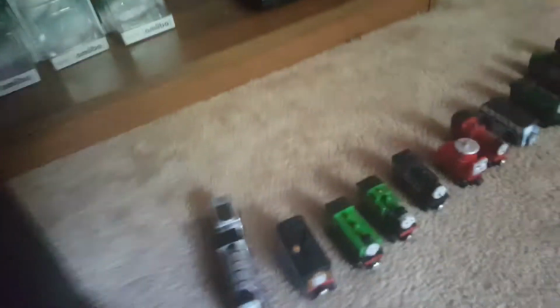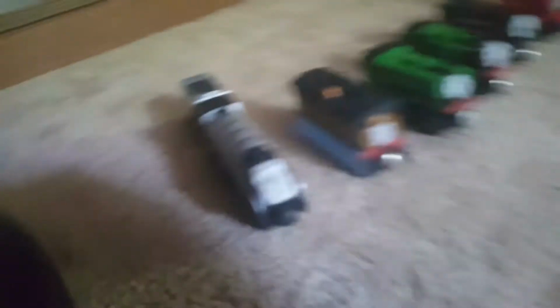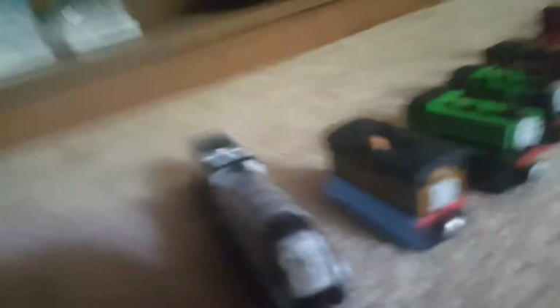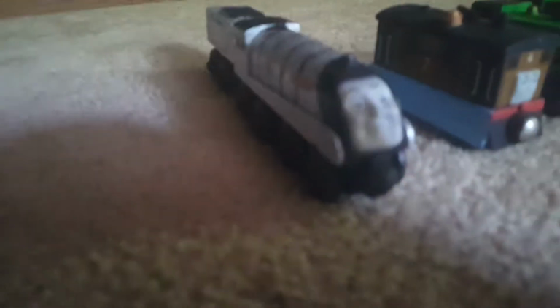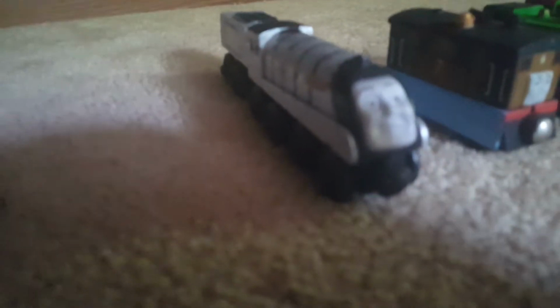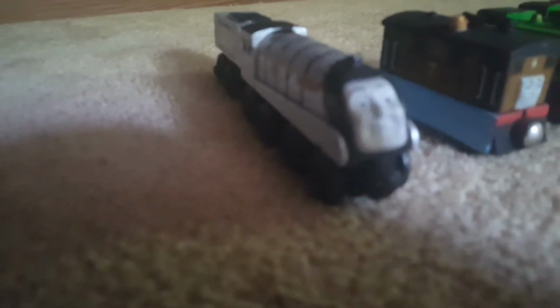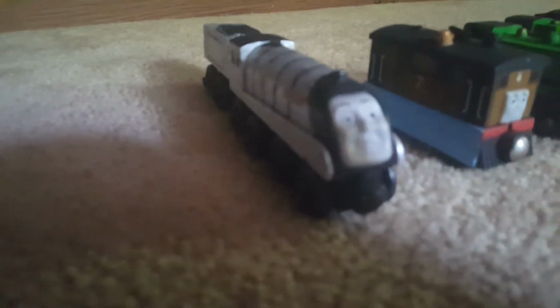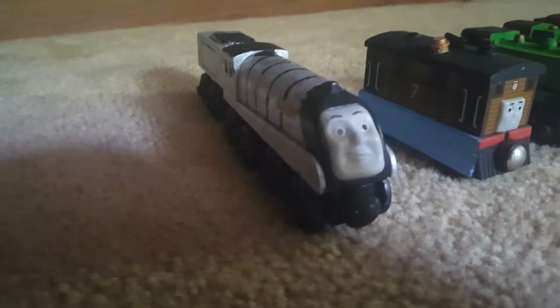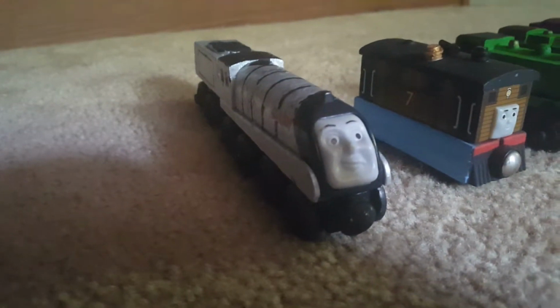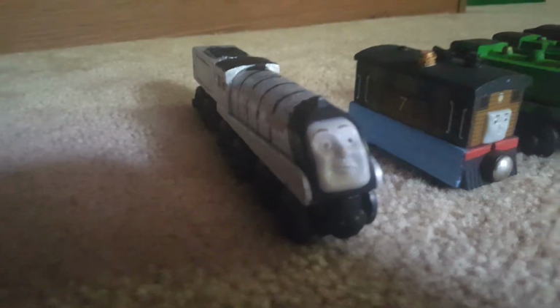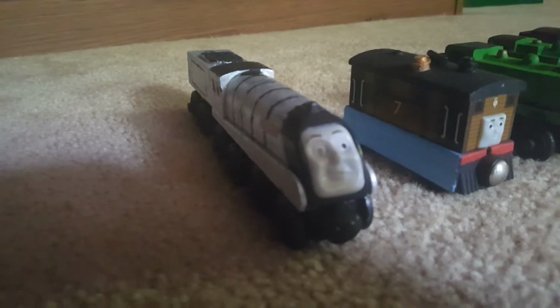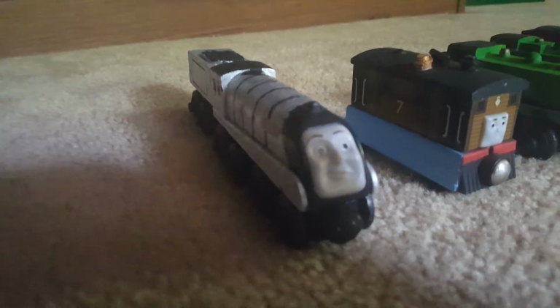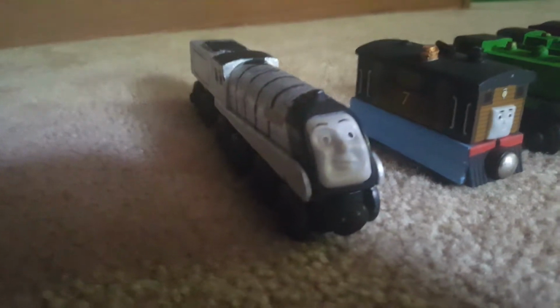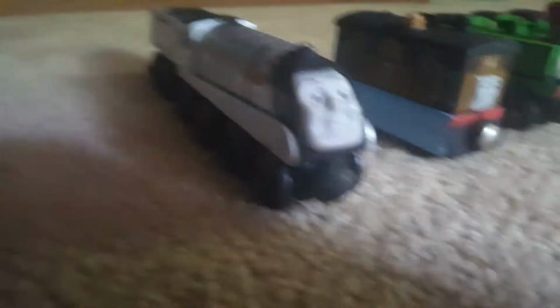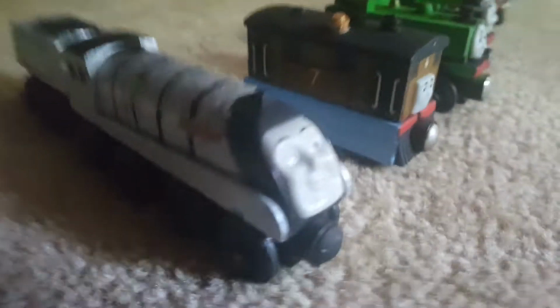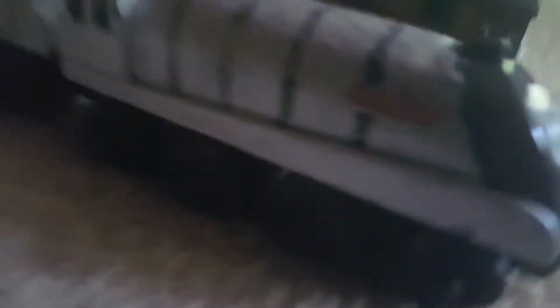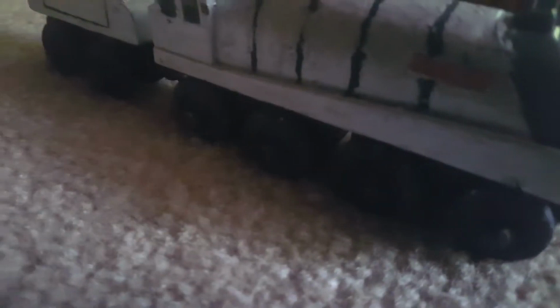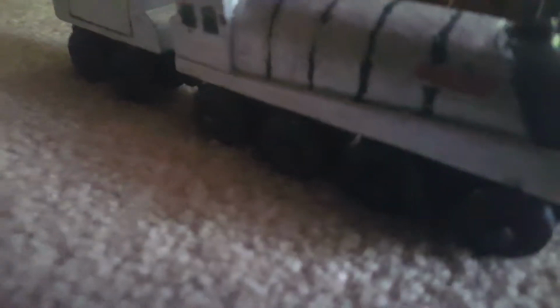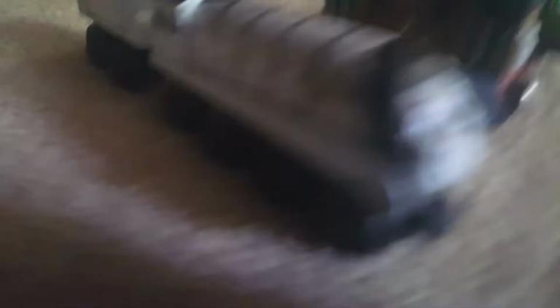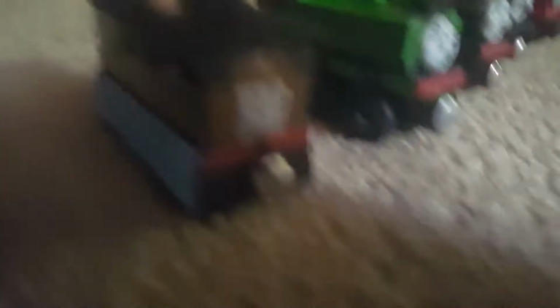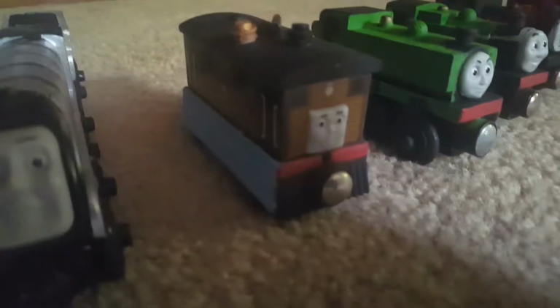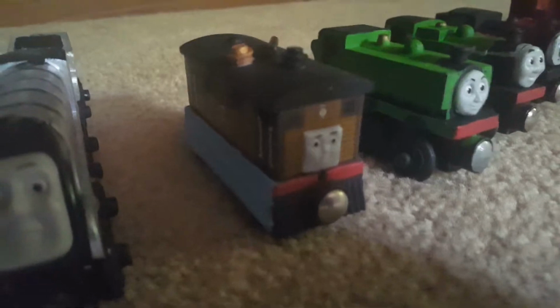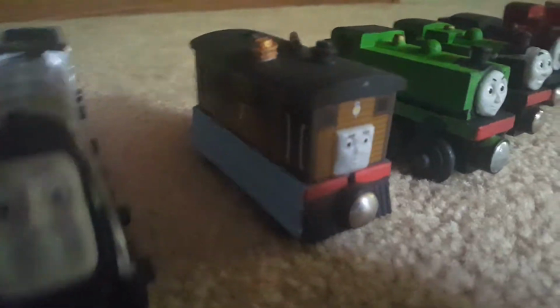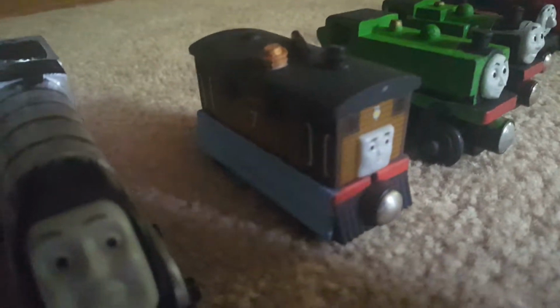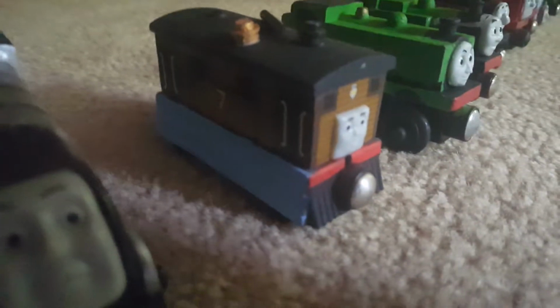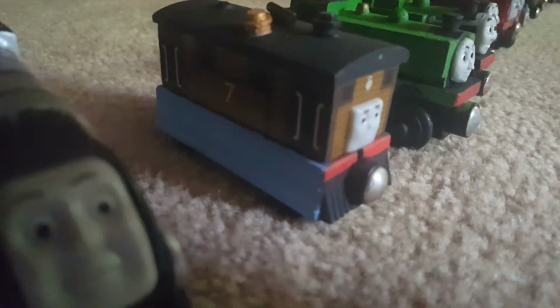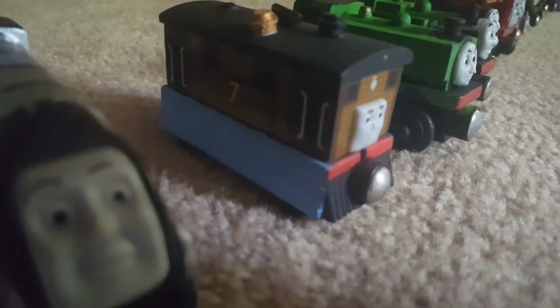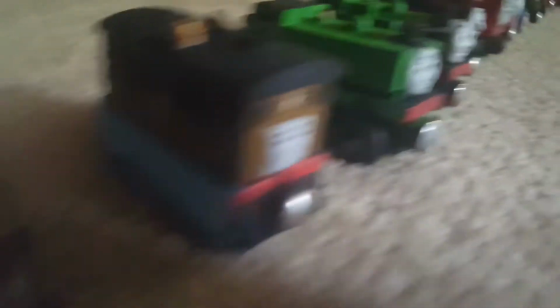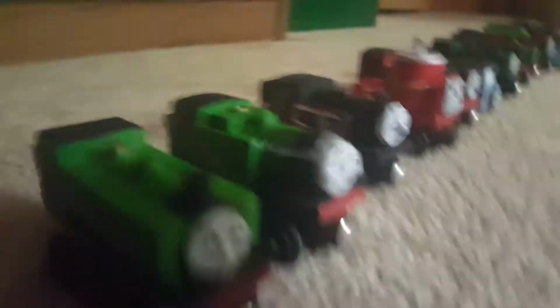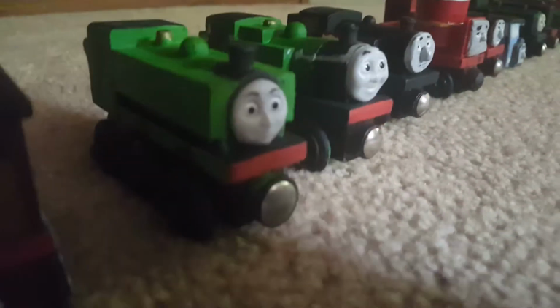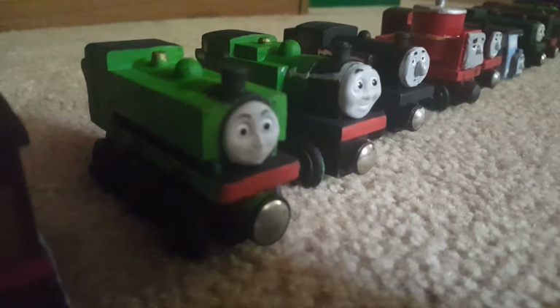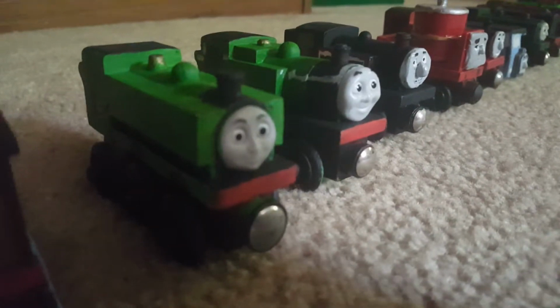So first off we have my interpretation of Railway Series Spencer, which pretty much just is him with black wheels, Railway Series Toby with blue side plates, and Railway Series Duck and Oliver.